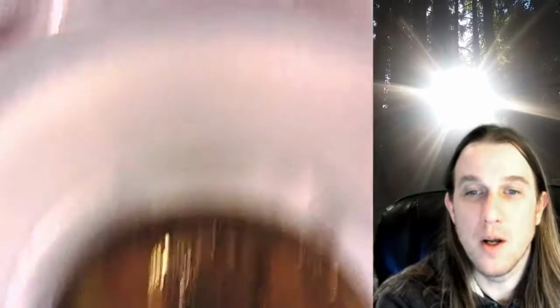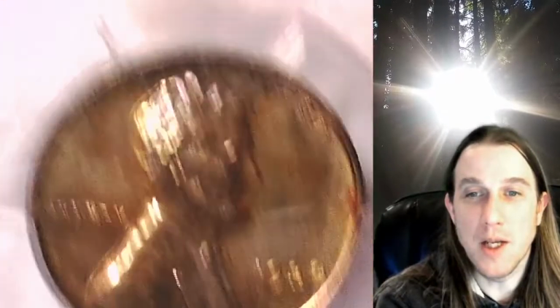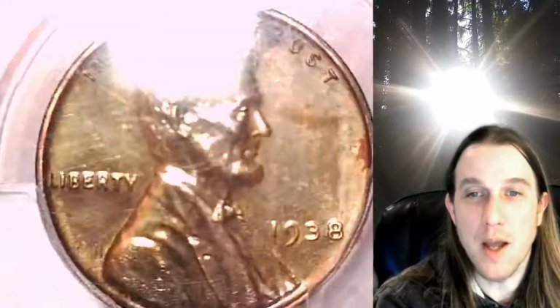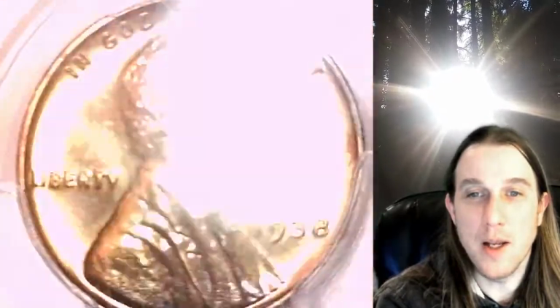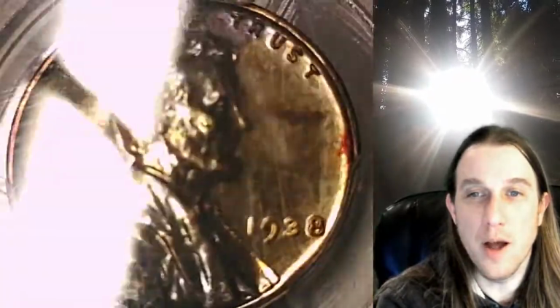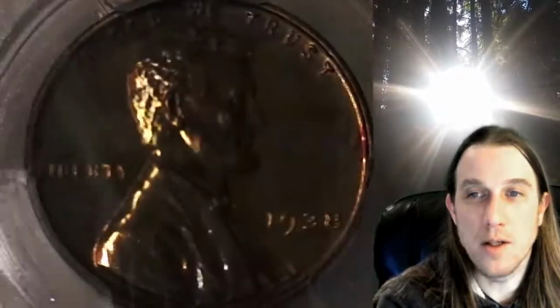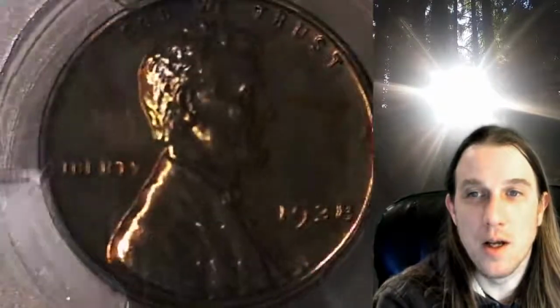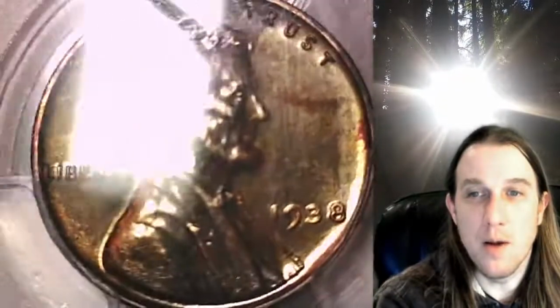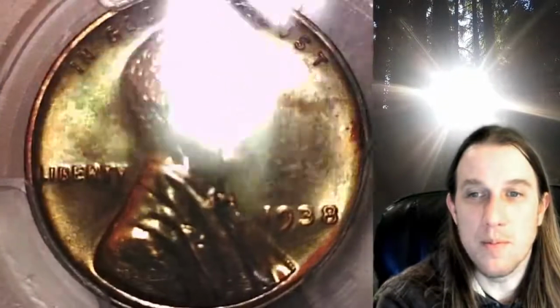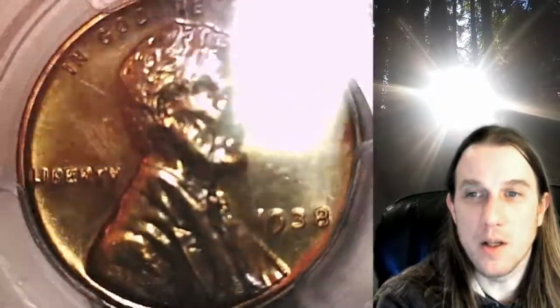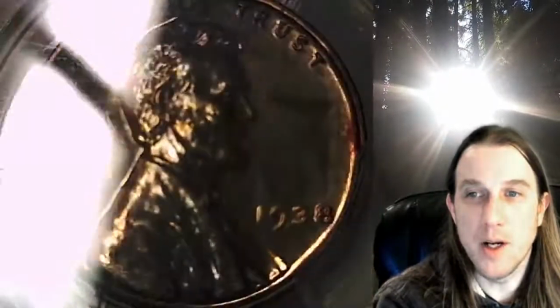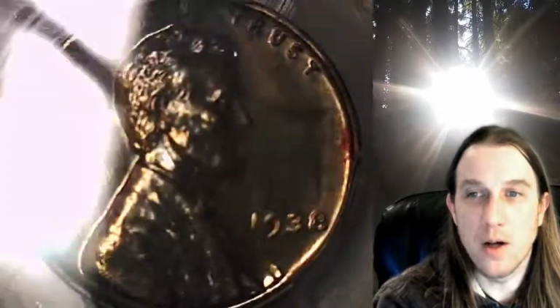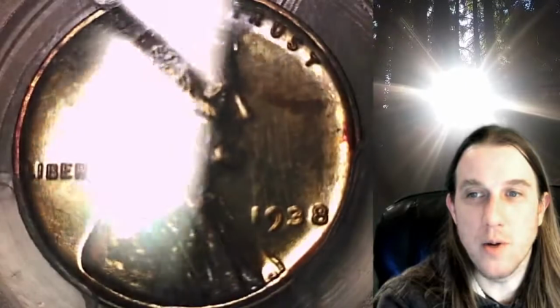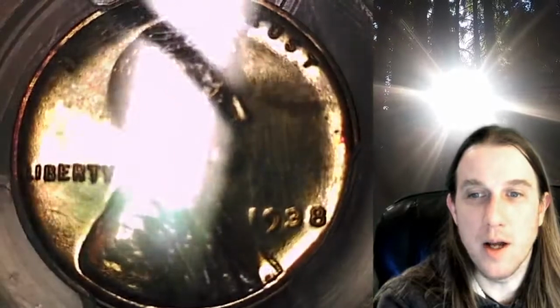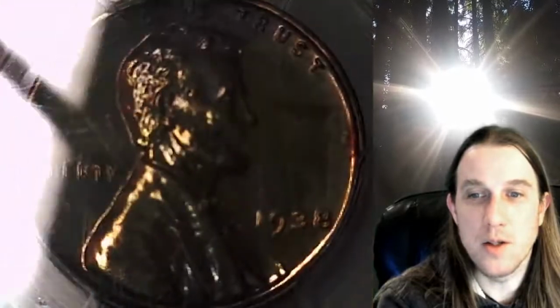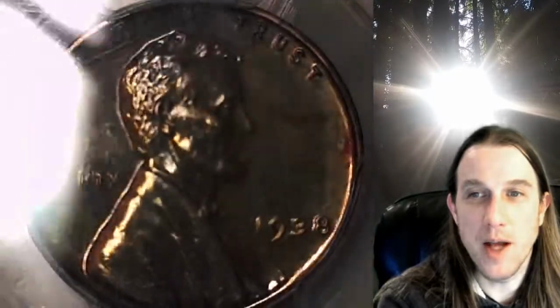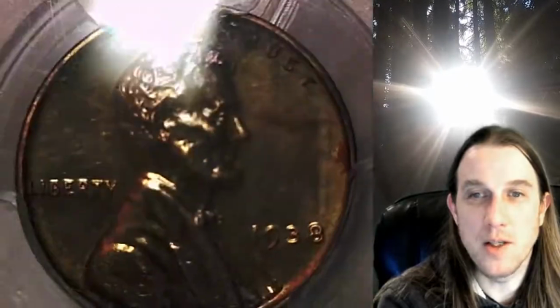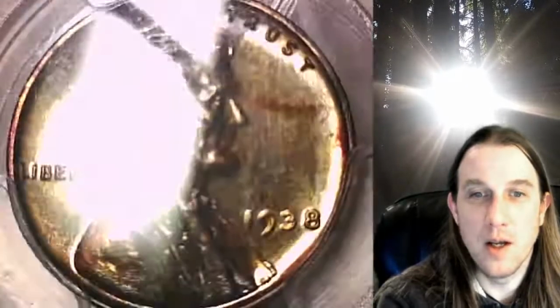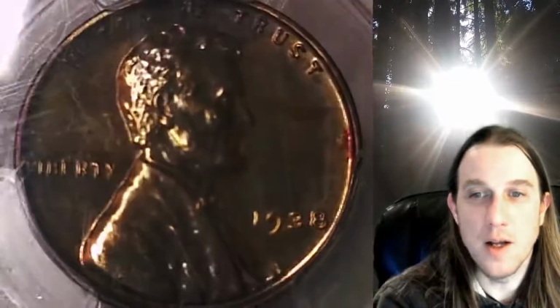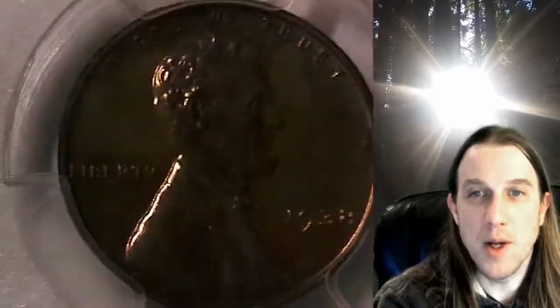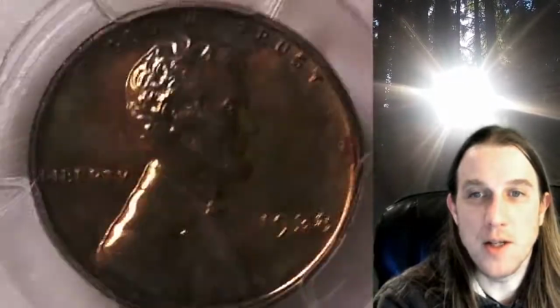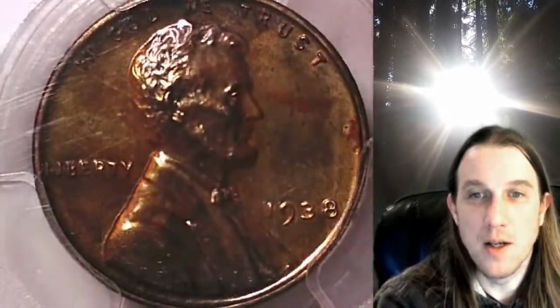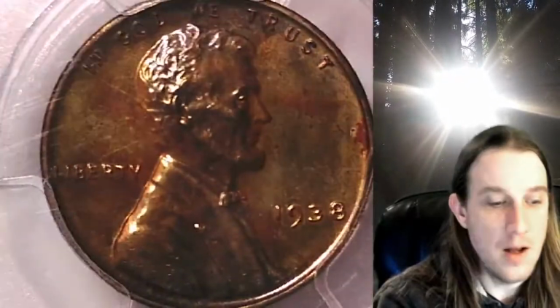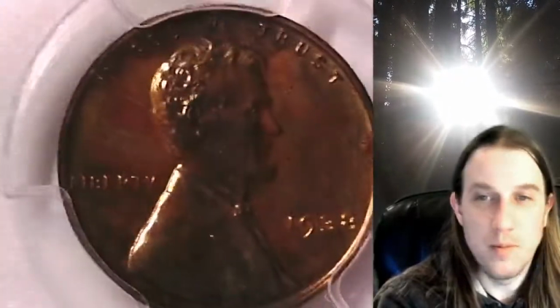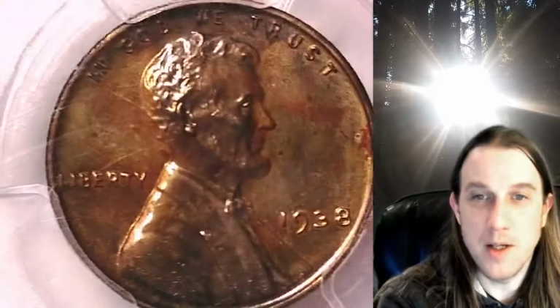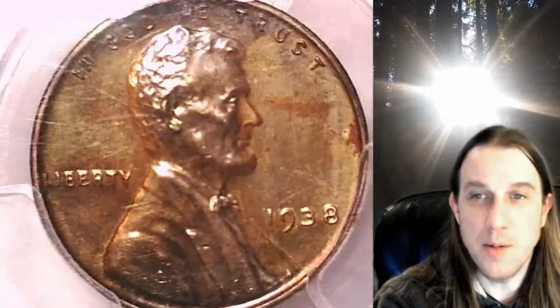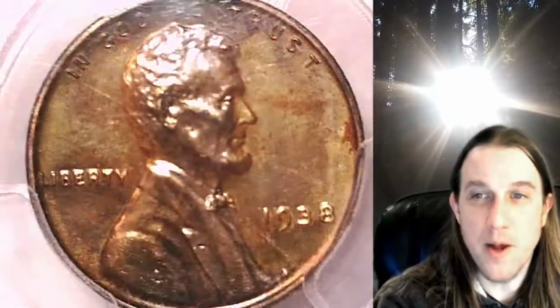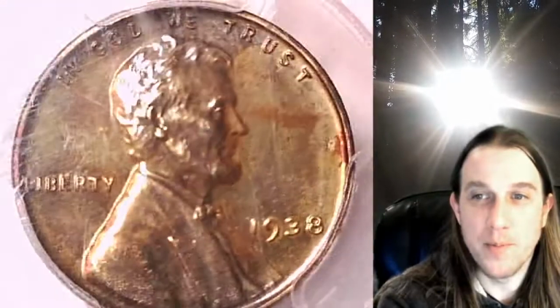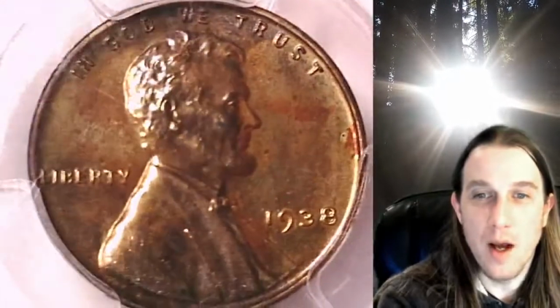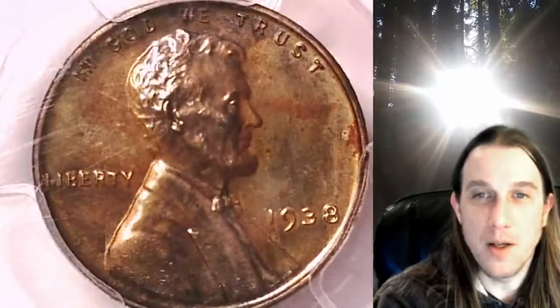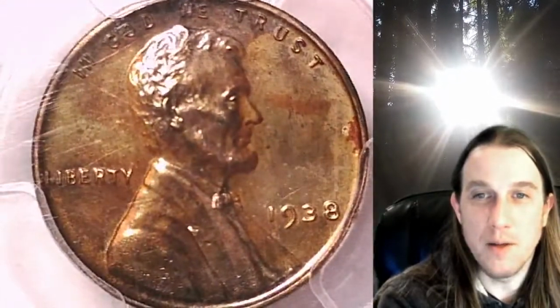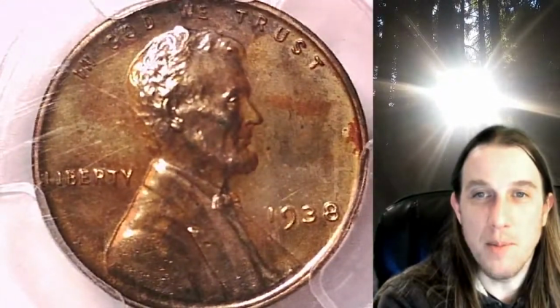We'll take a look at Lincoln on the obverse. There's a little bit of color on this coin just around the edges, not too much to see. It's a nice red brown though. We'll take a look at the front and back.